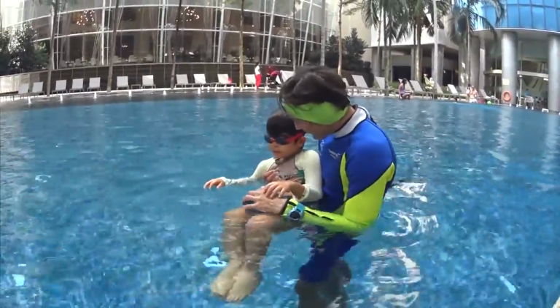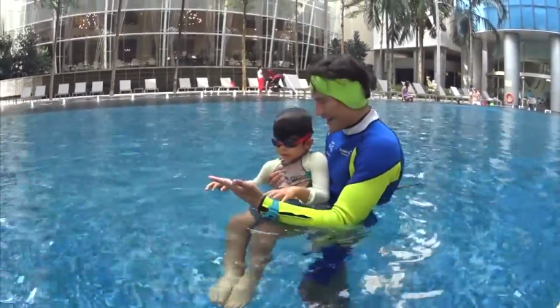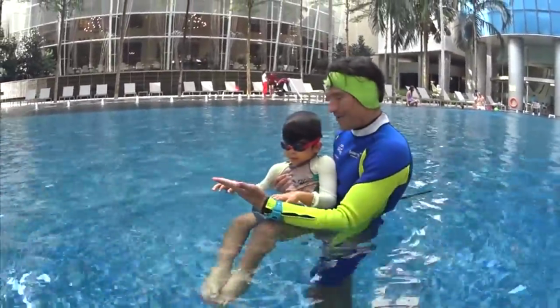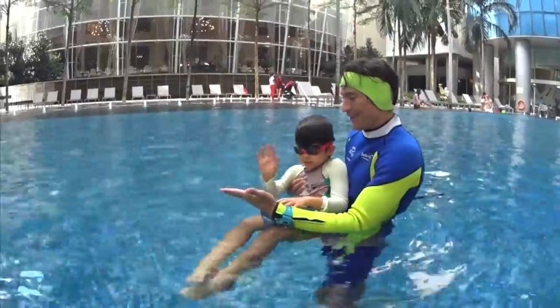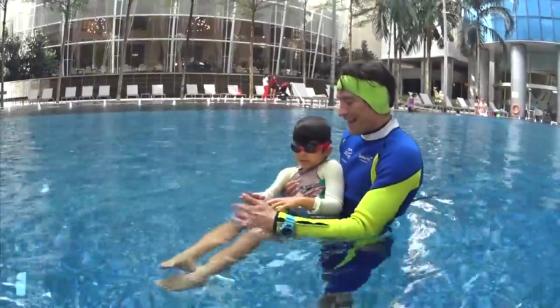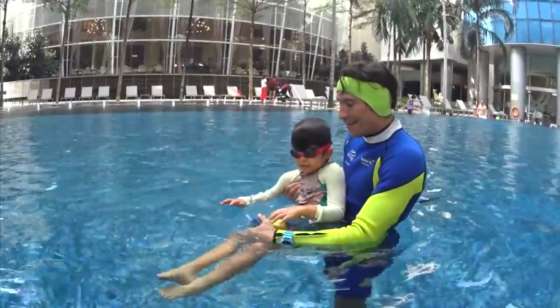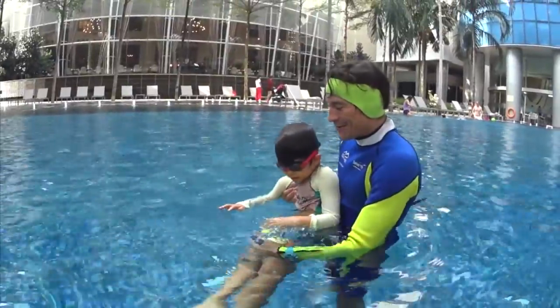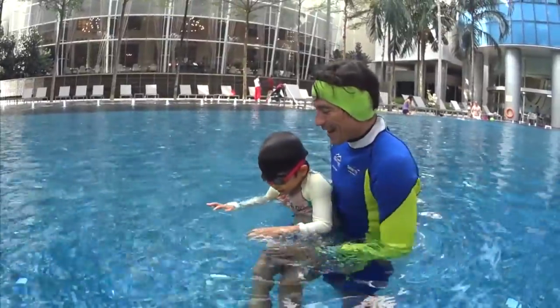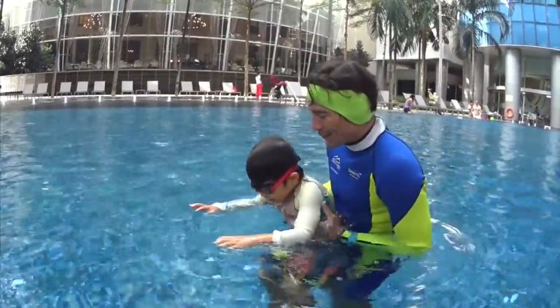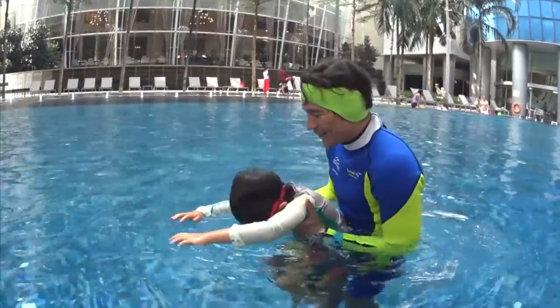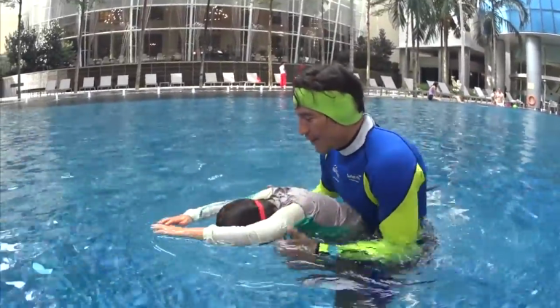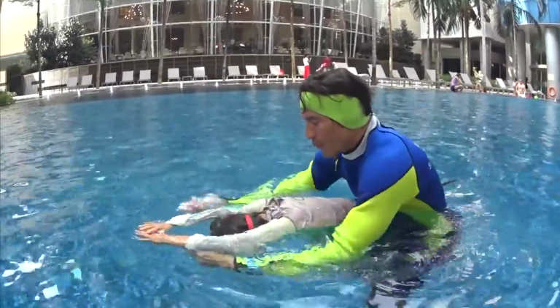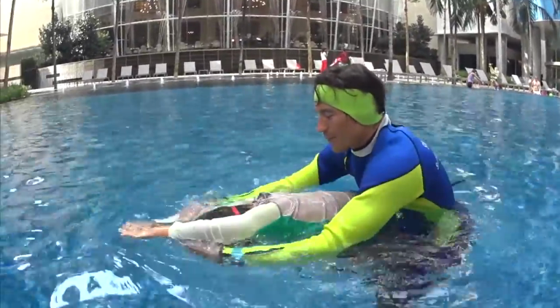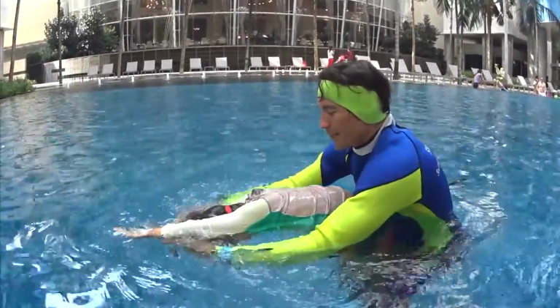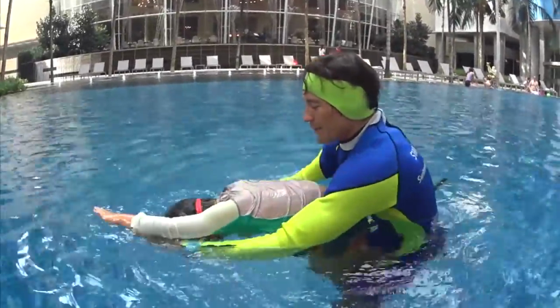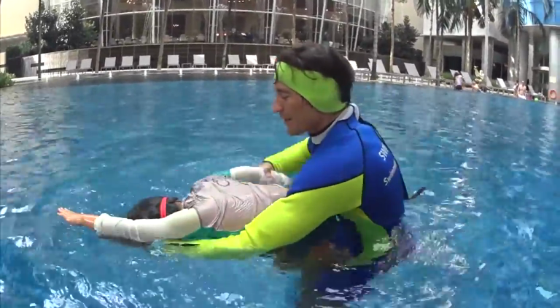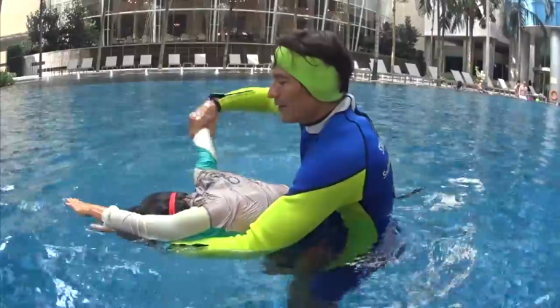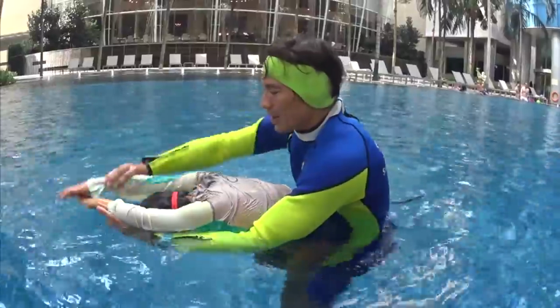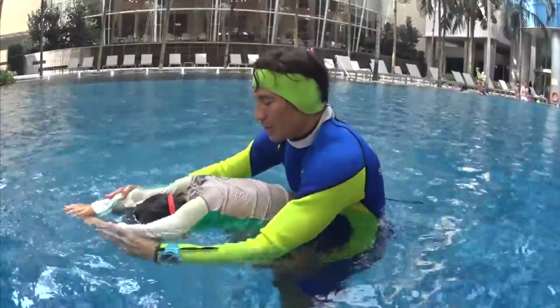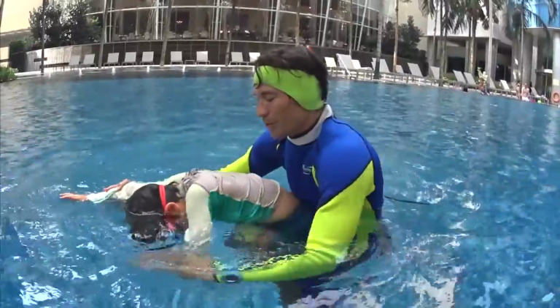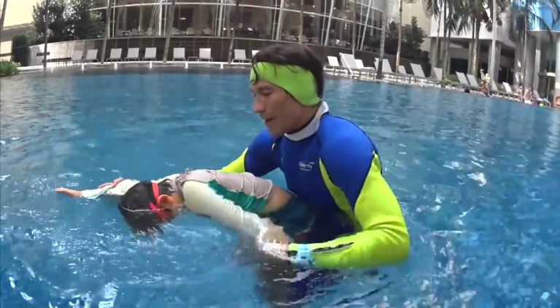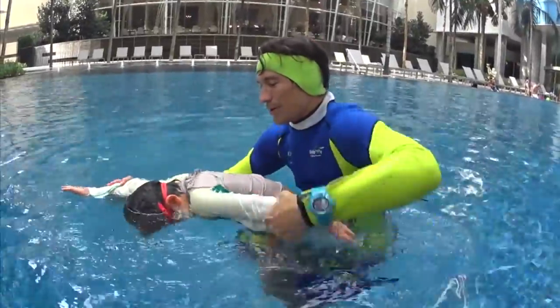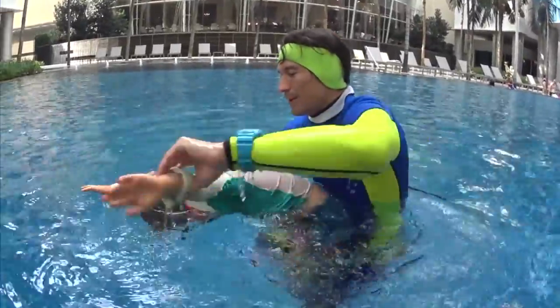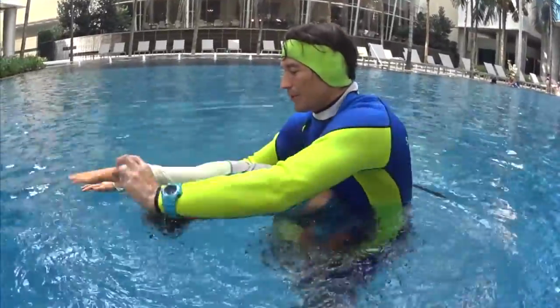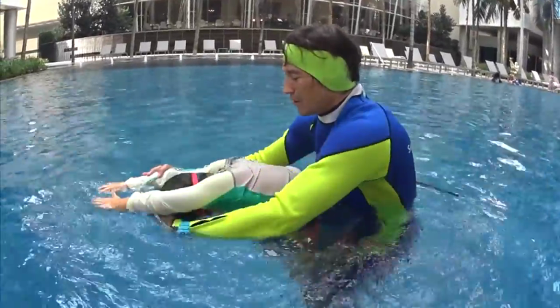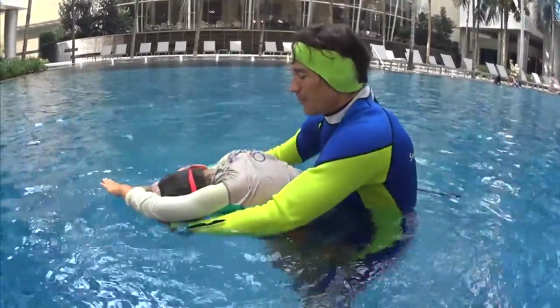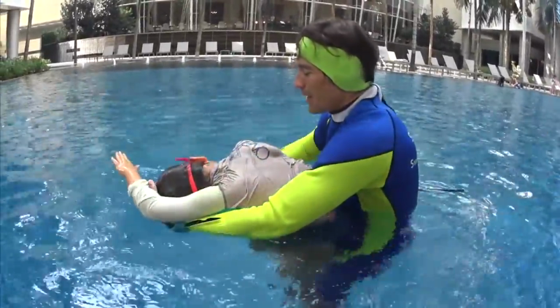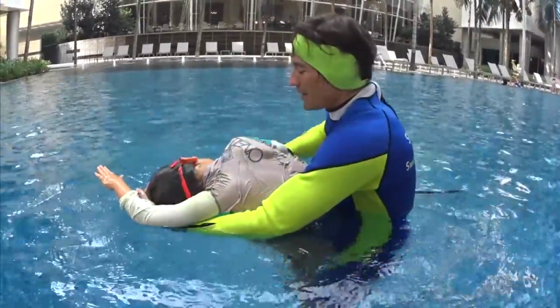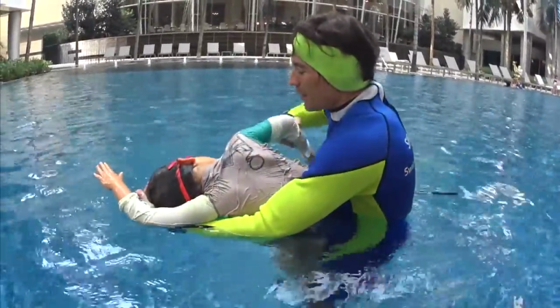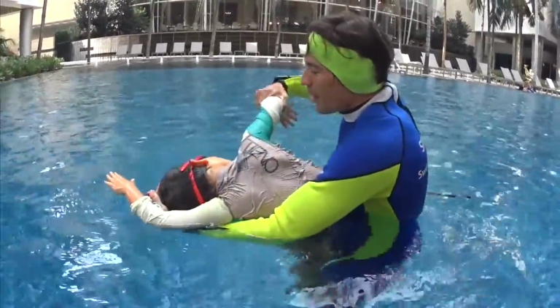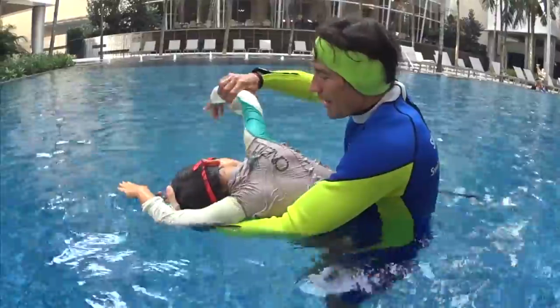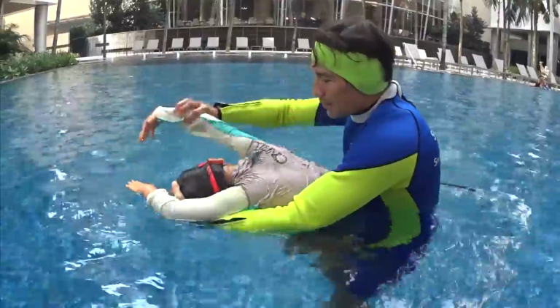High five! Let's see how you do. Head down first. One bubbles, touch. Two big bubbles, touch. Turn at number three, half face in the water and touch.